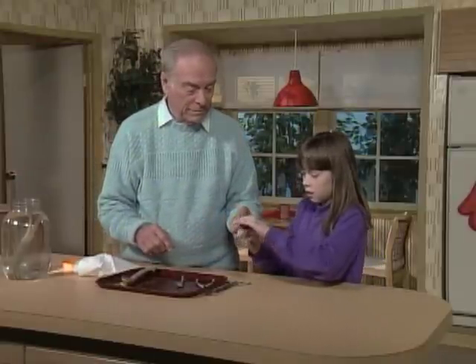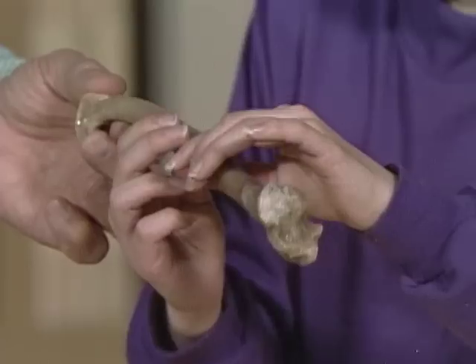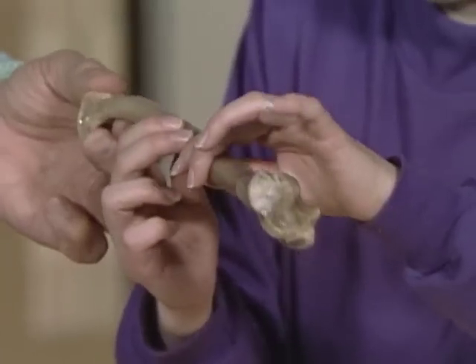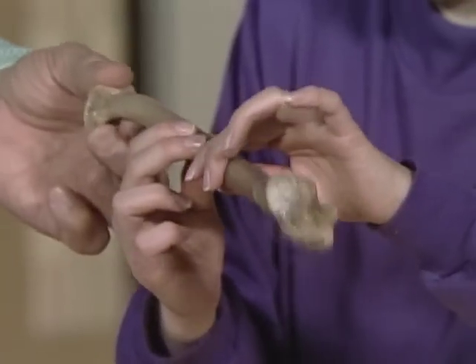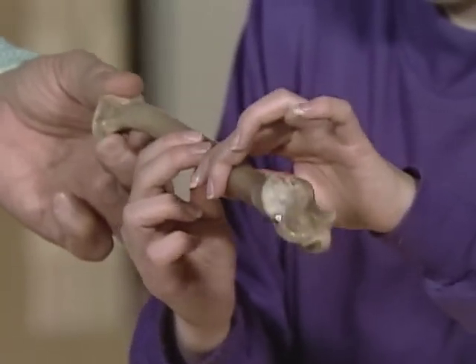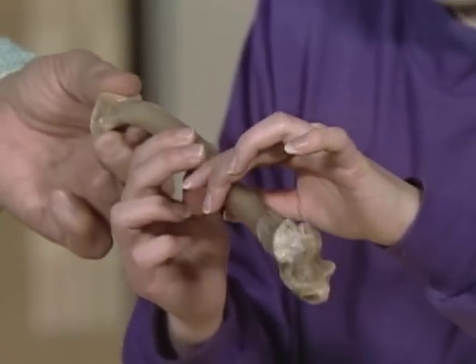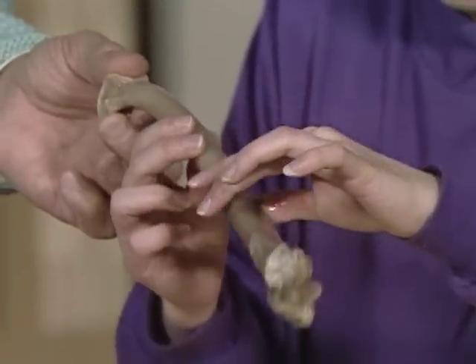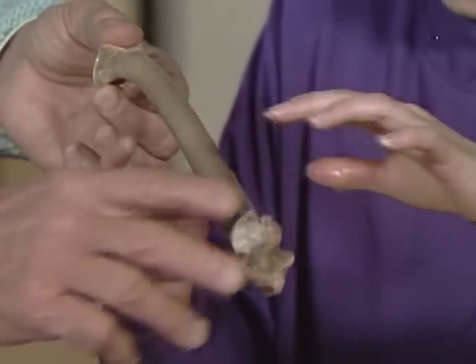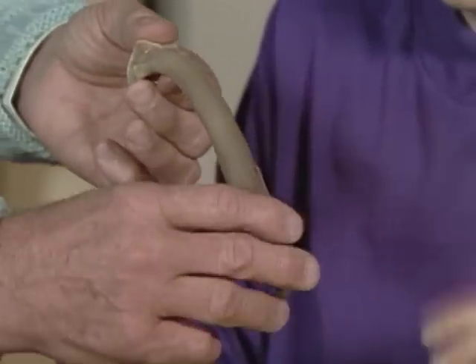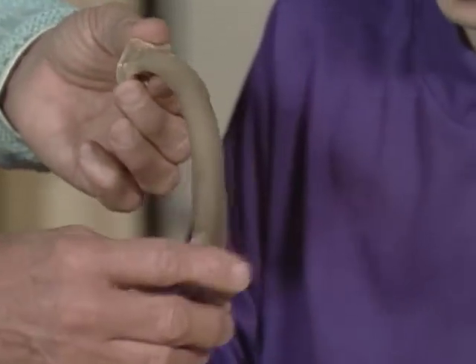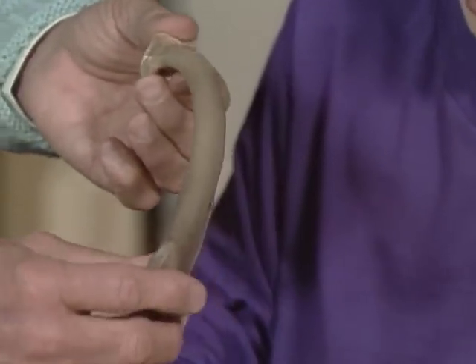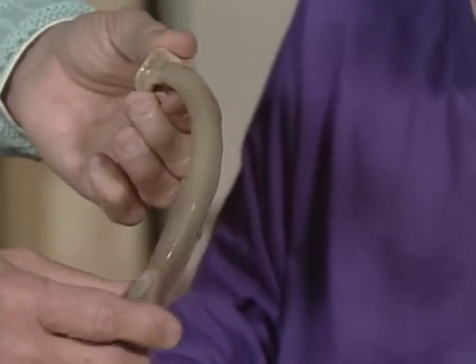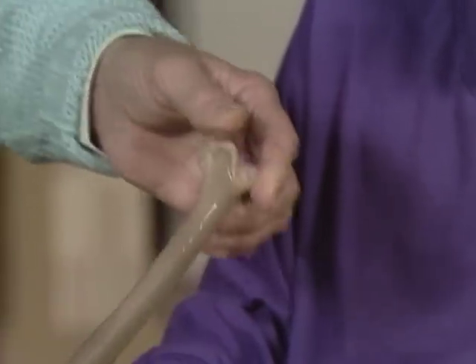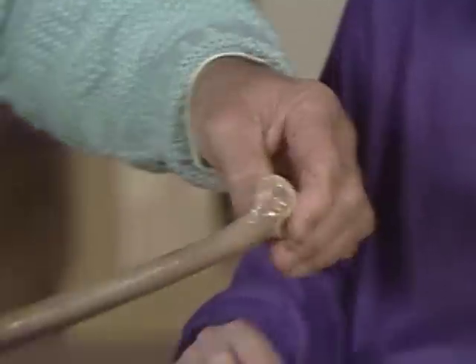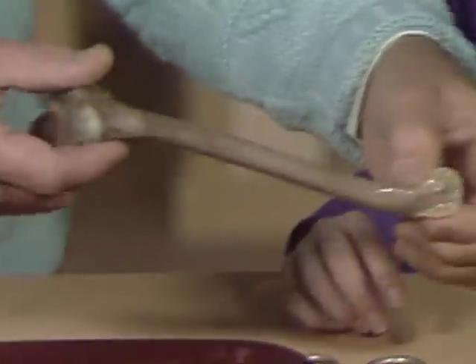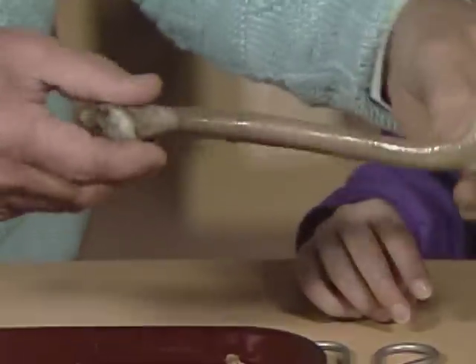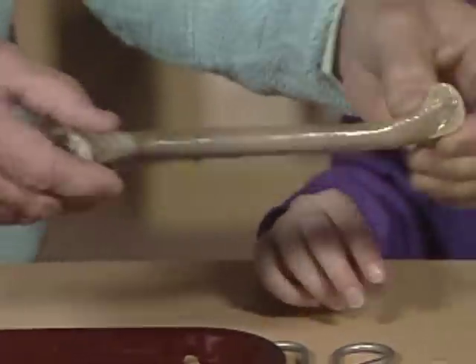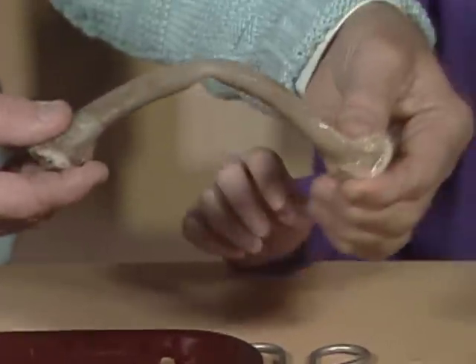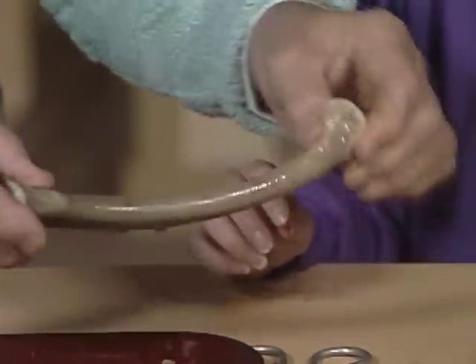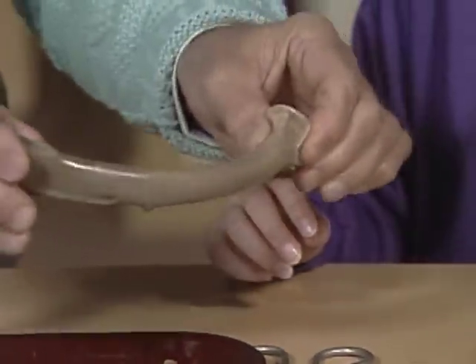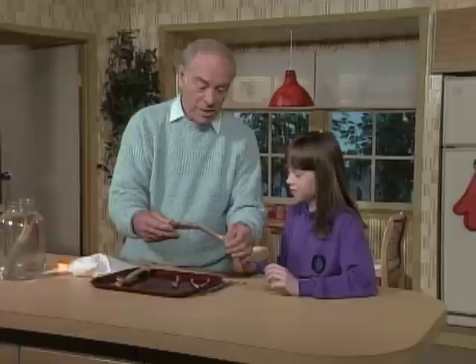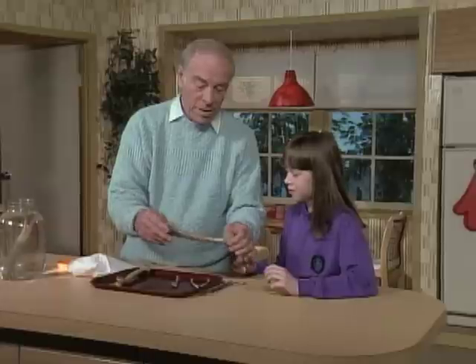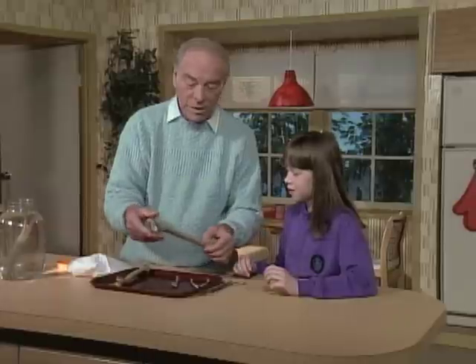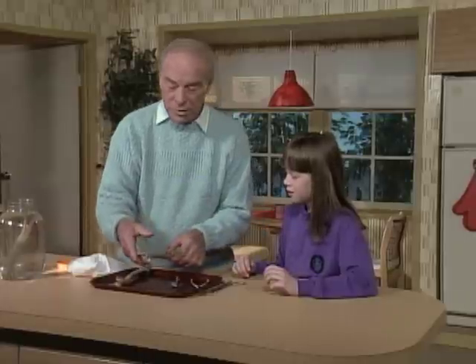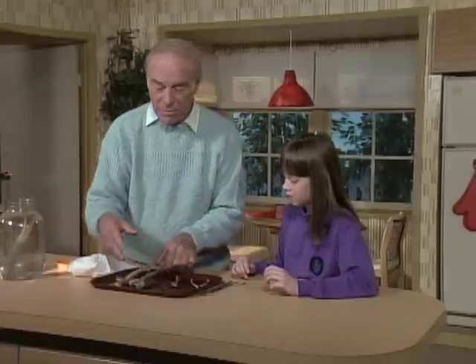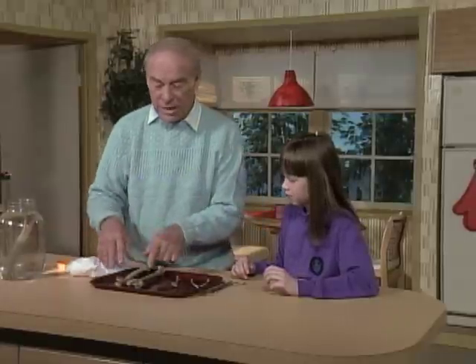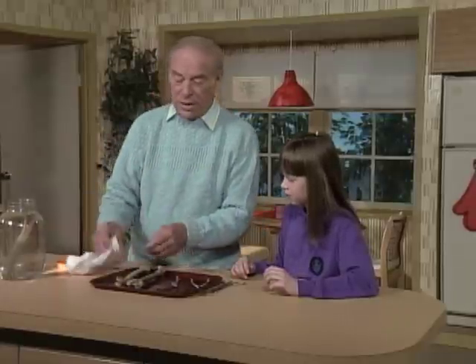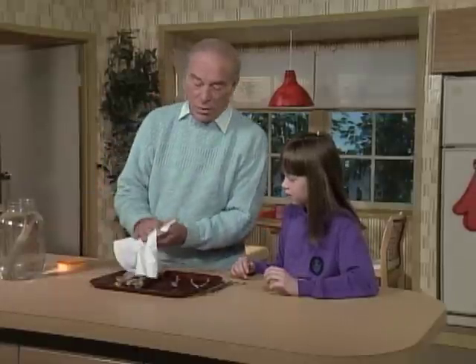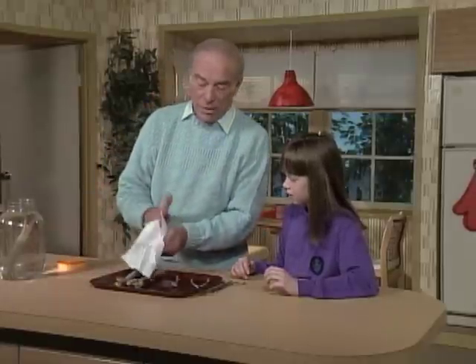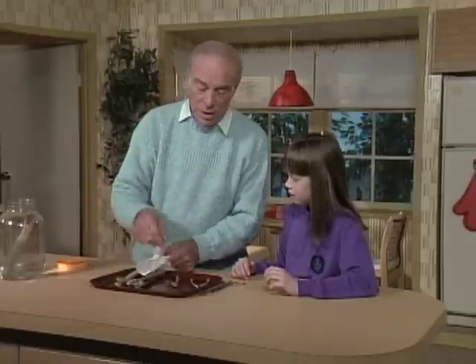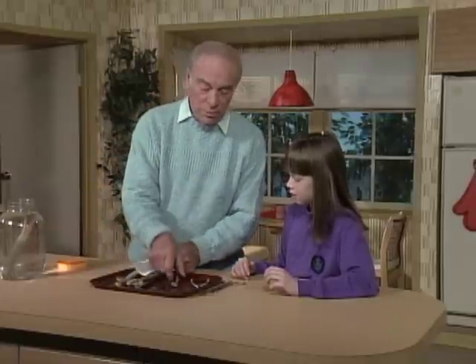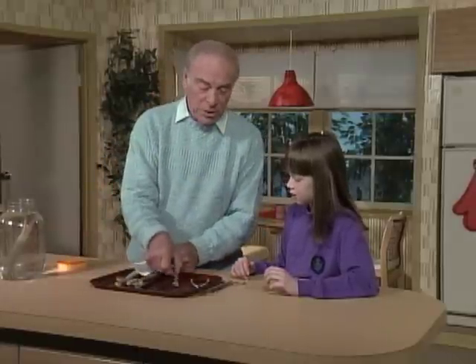It feels like rubber. It's more like a tendon, or a sinew — a sinewy sort of tissue-like. Now, that's what happens to the big bones, and that would take about a week. Here's one from a chicken.